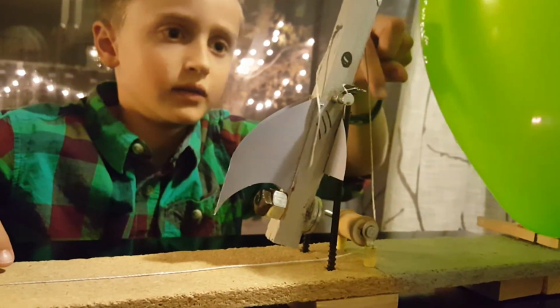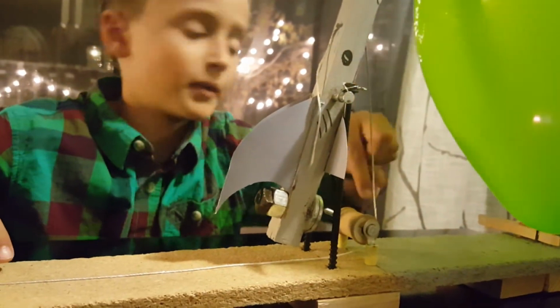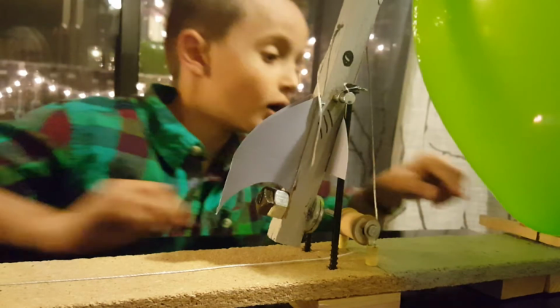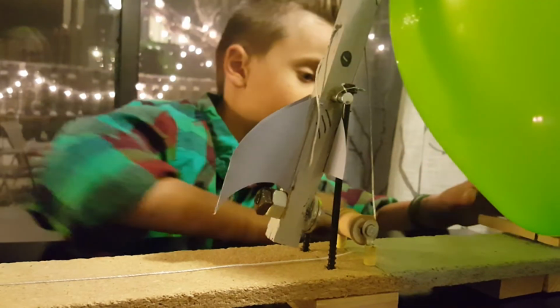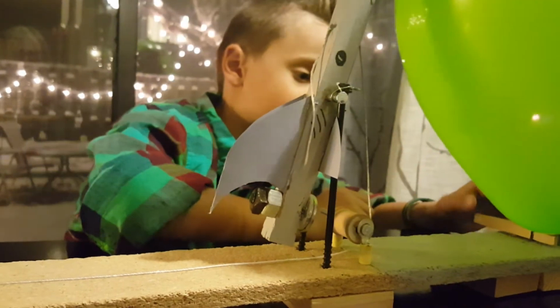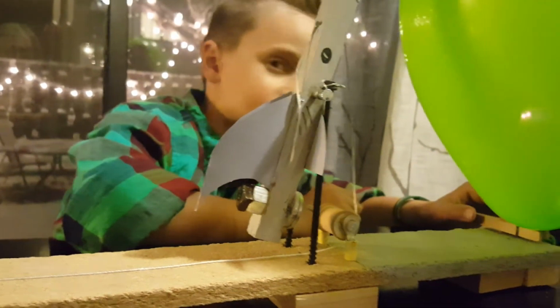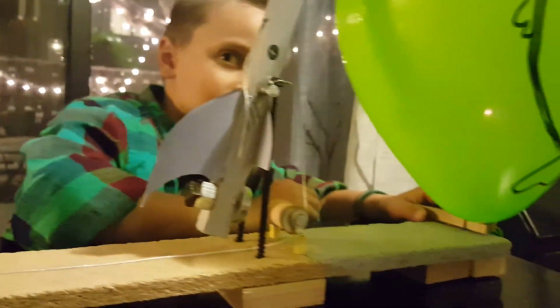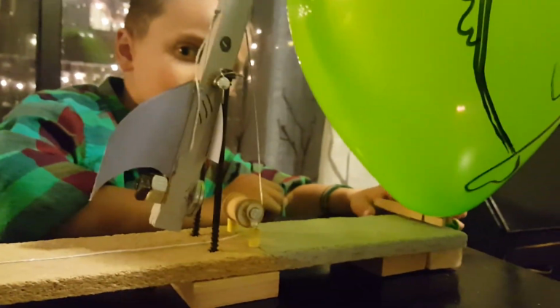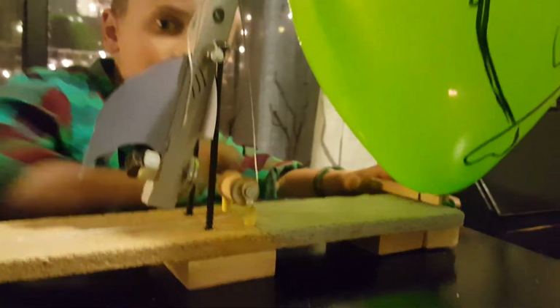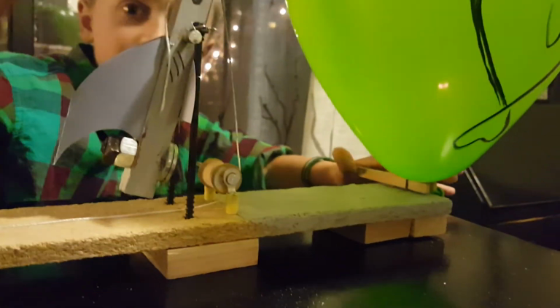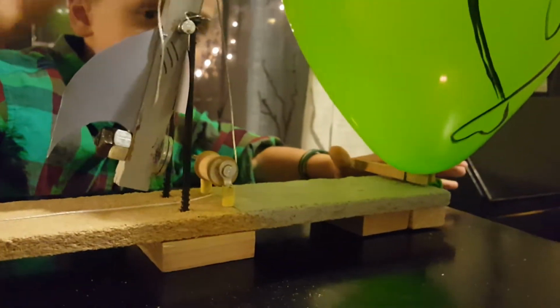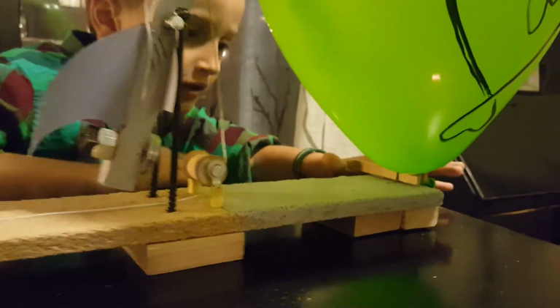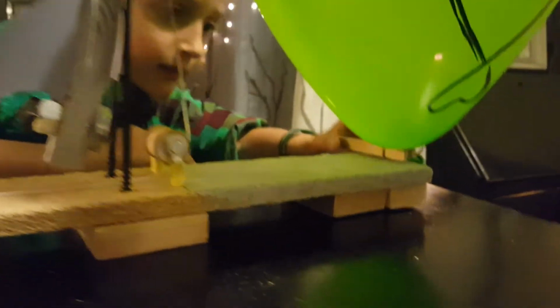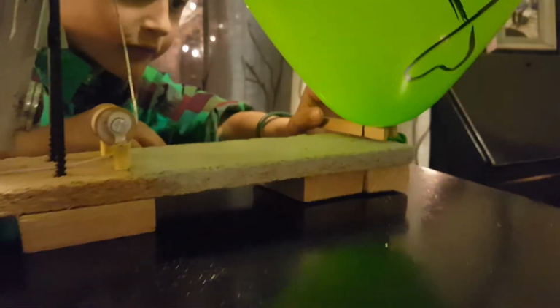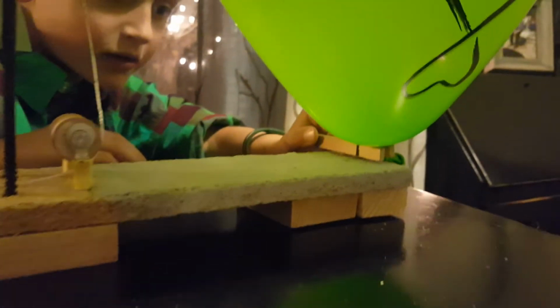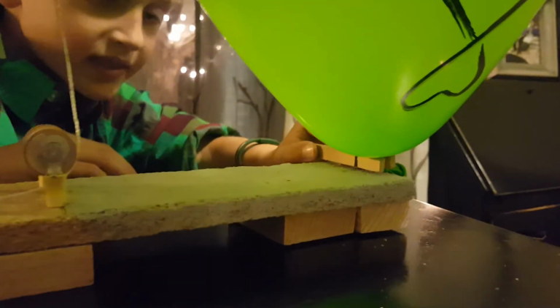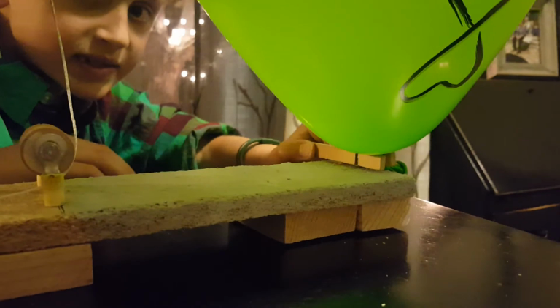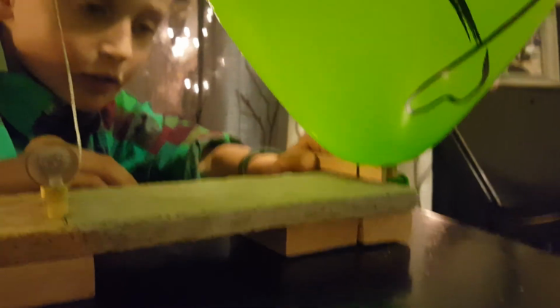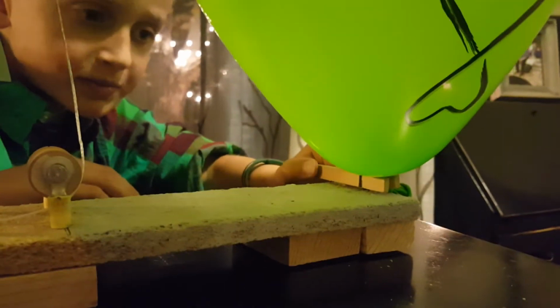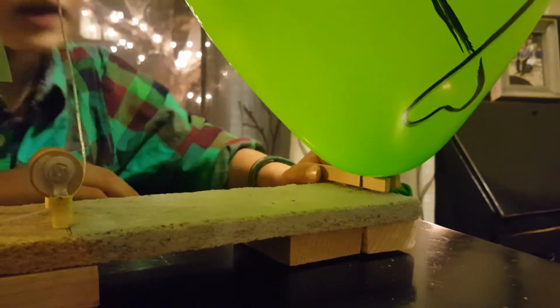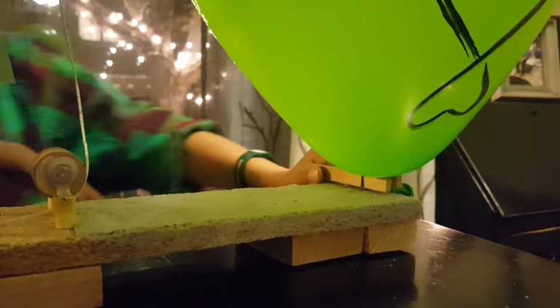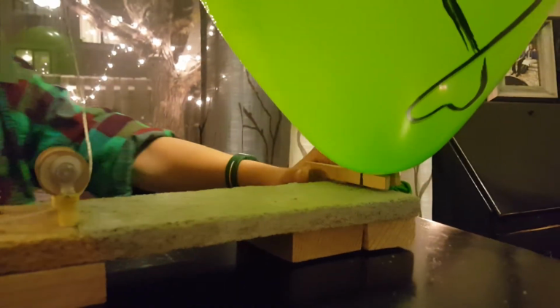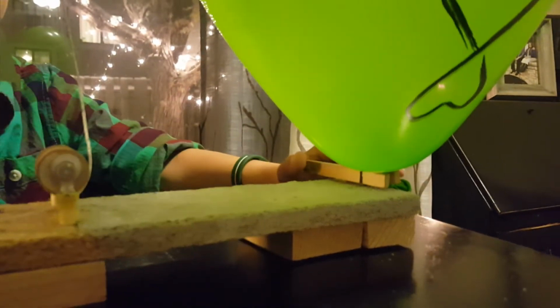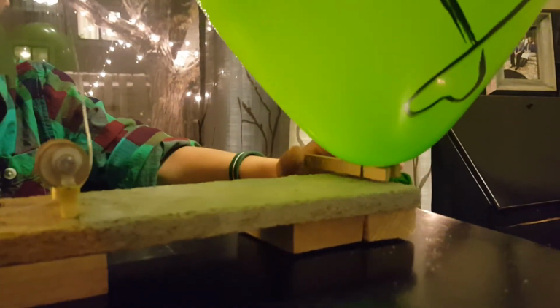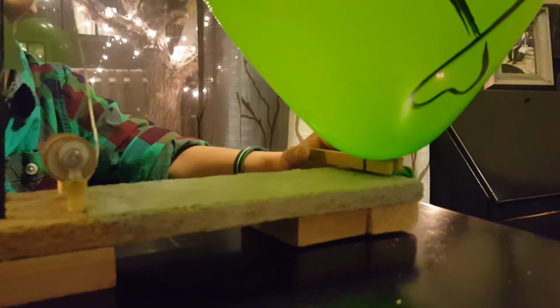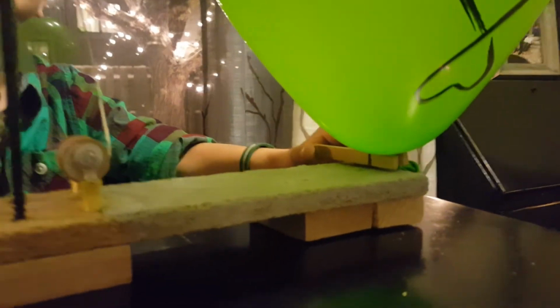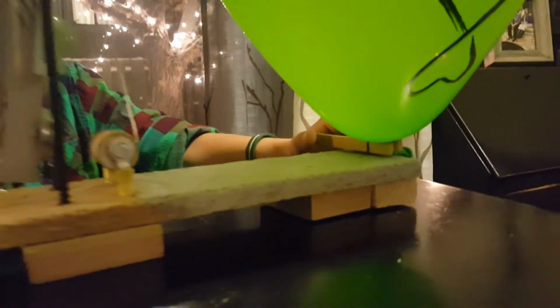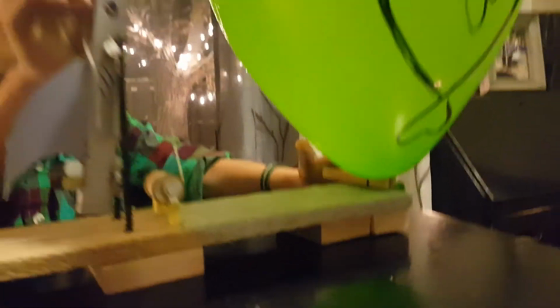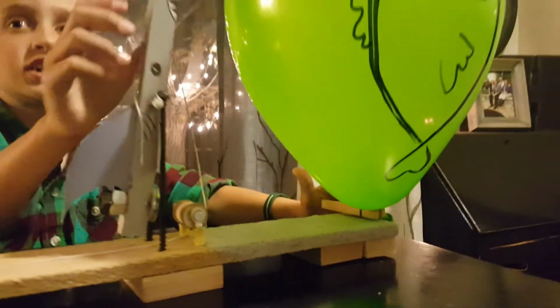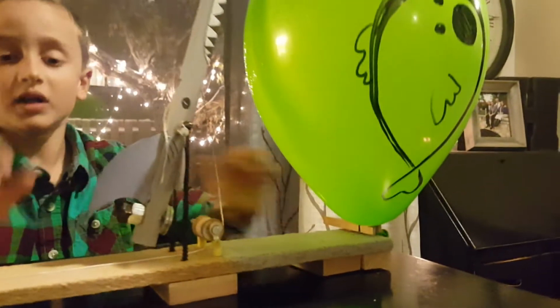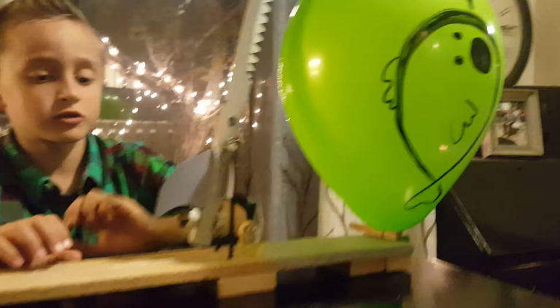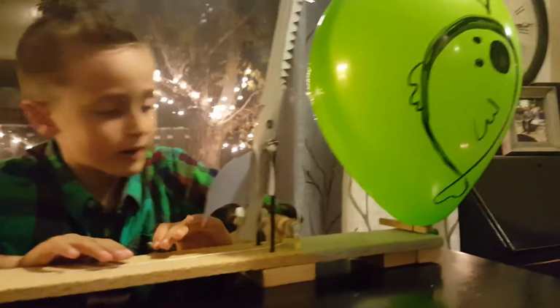Oh, I forgot this thing over here with the camera. Over here, this is a clothespin. I don't want to undo it or else the fish will swim away.